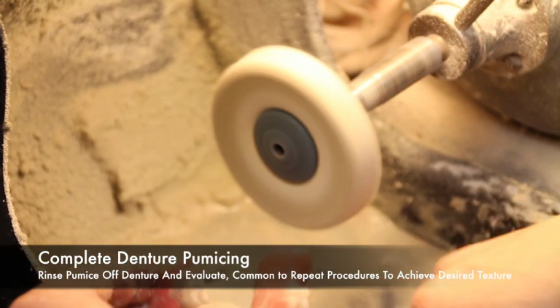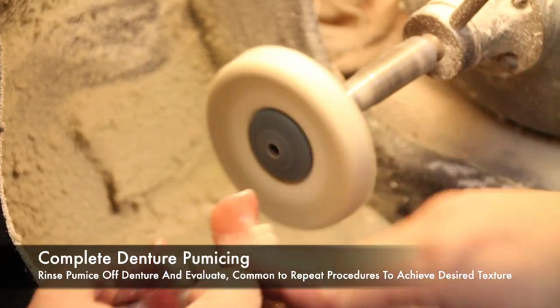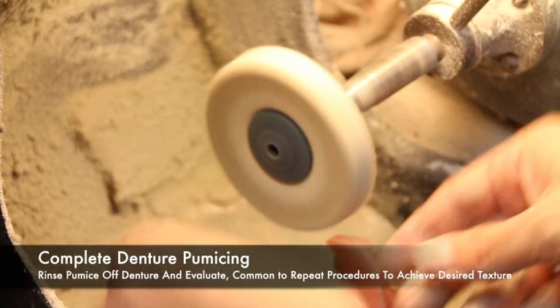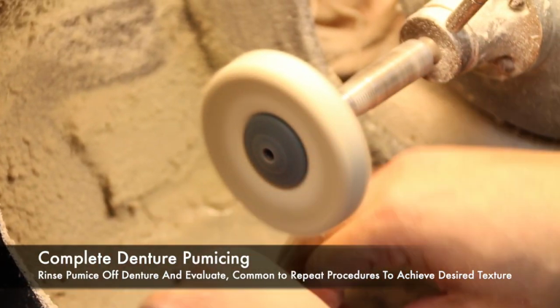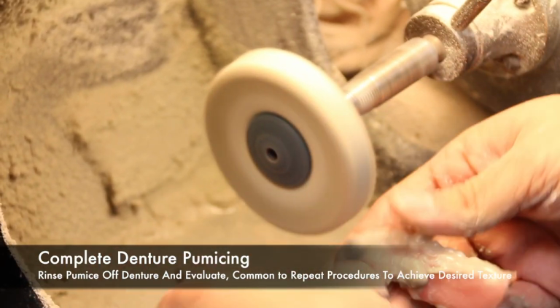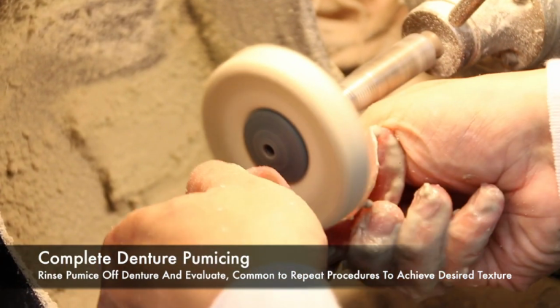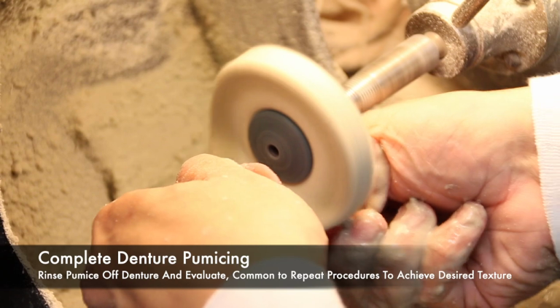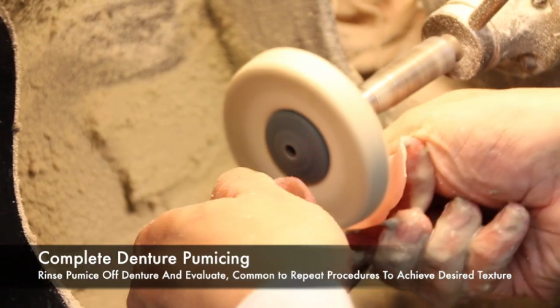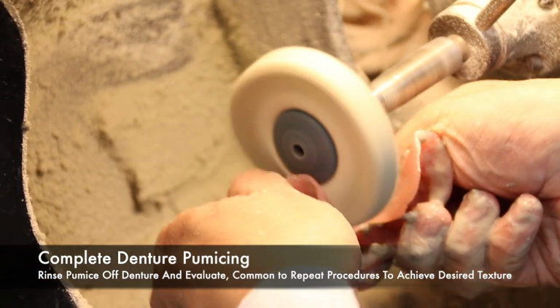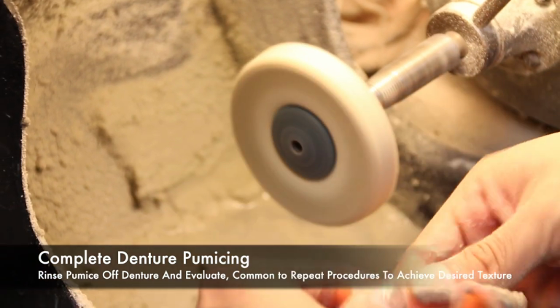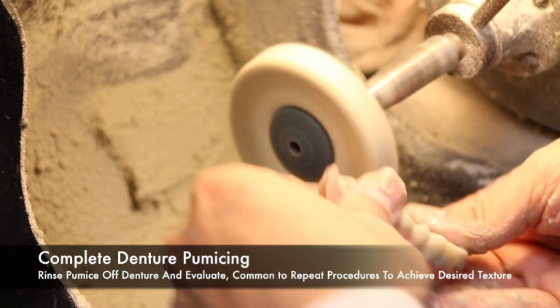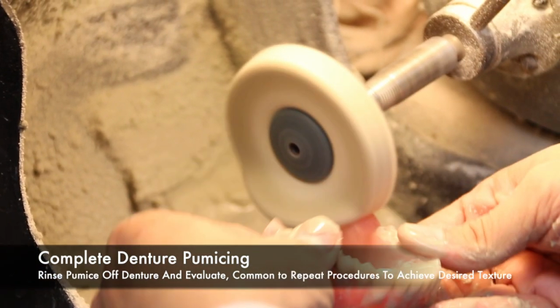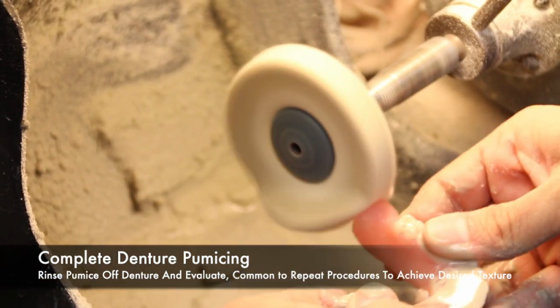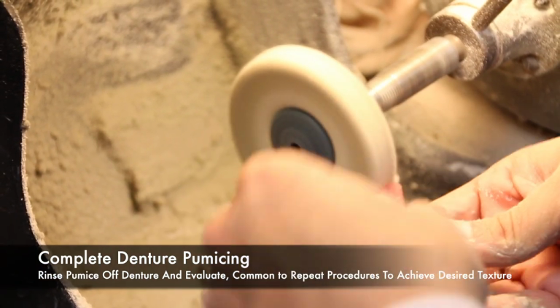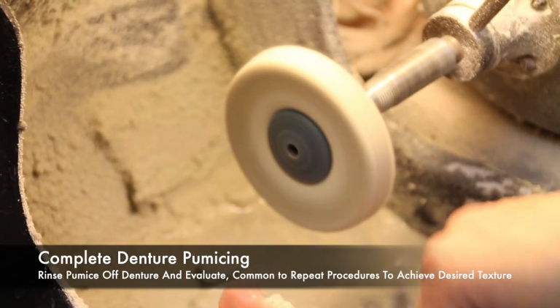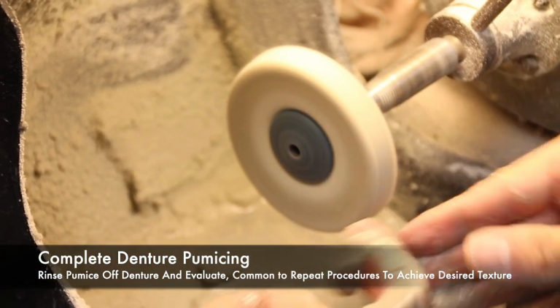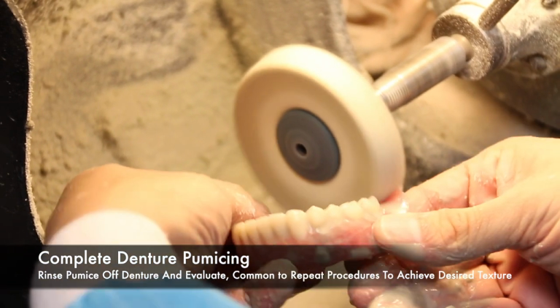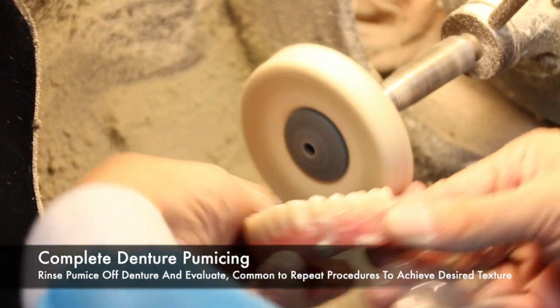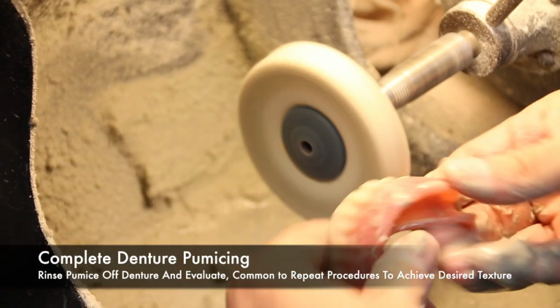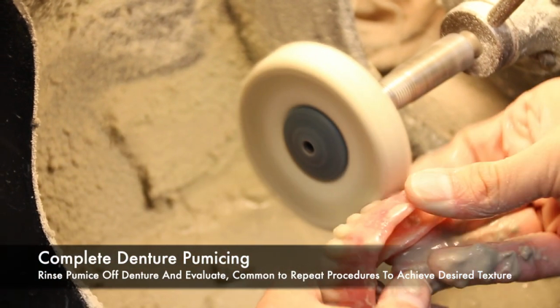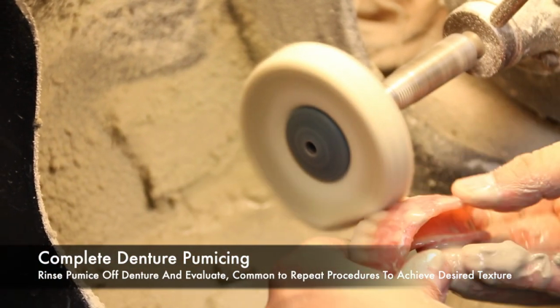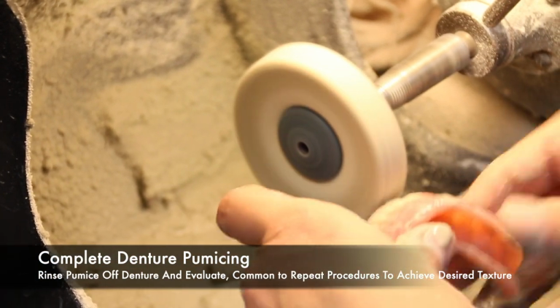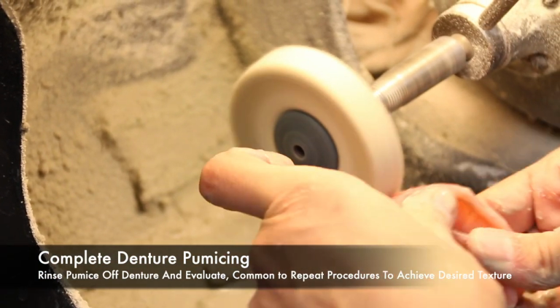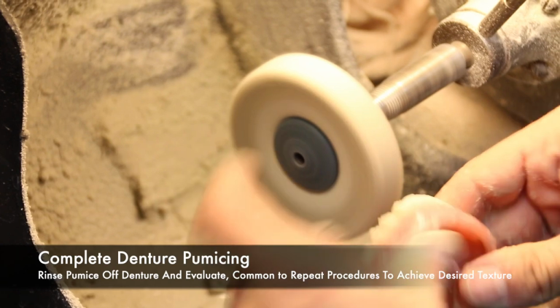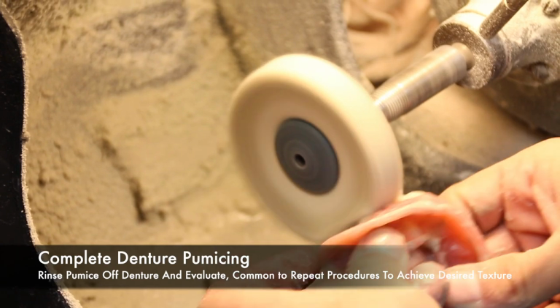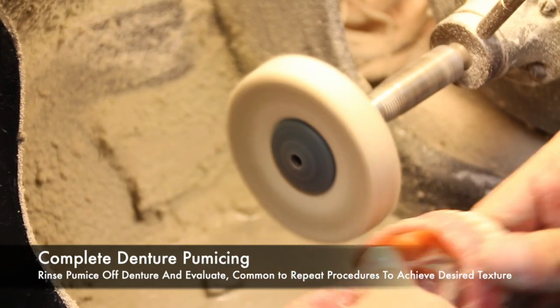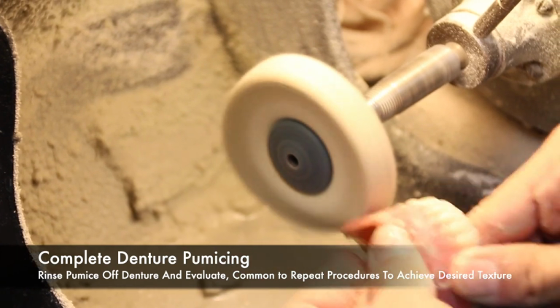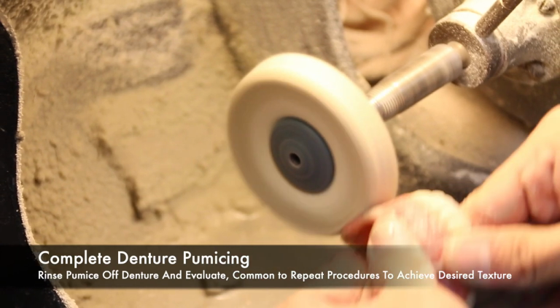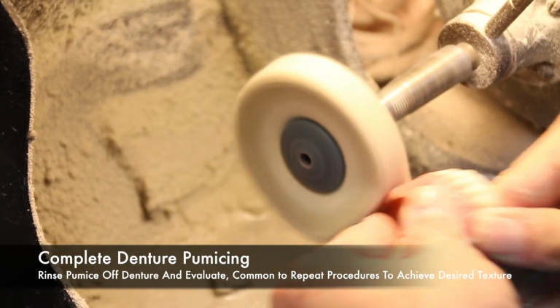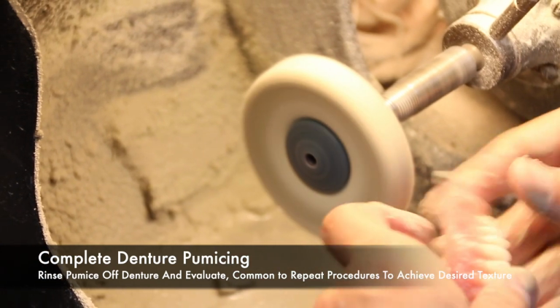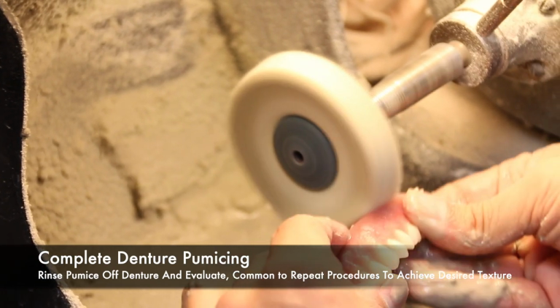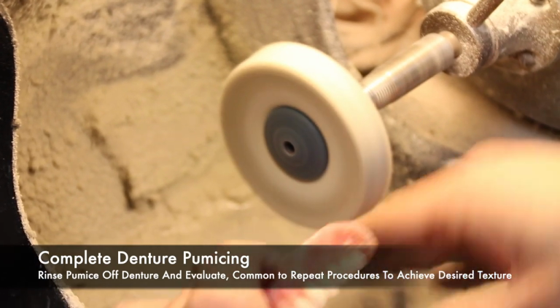Once the pumicing procedures are complete, you can rinse the pumice off the dentures and evaluate. If there are any rough spots, it is common to repeat the procedures to achieve the desired textures.